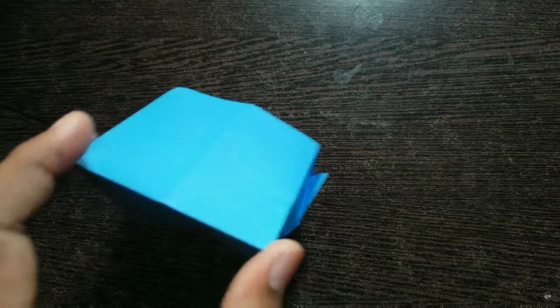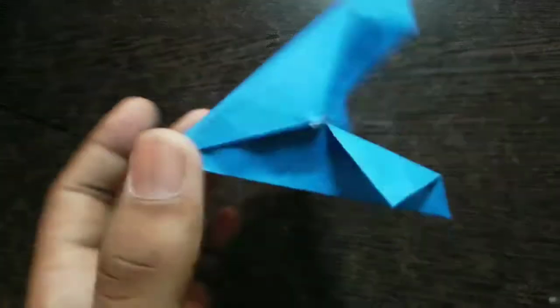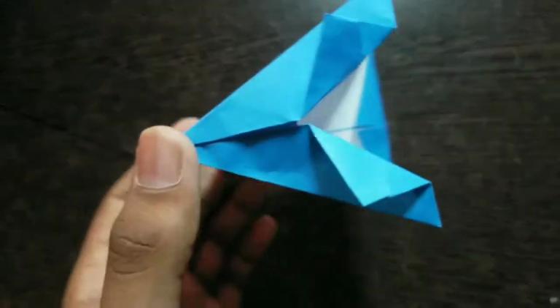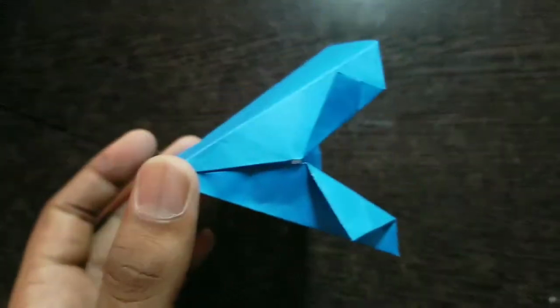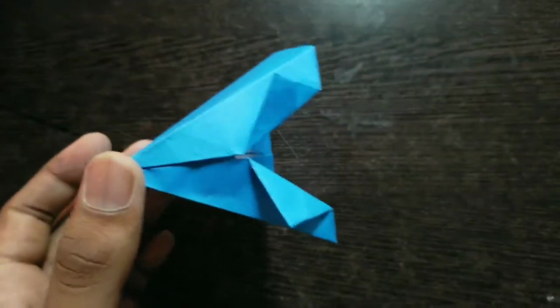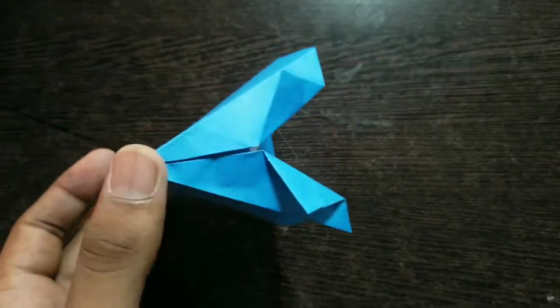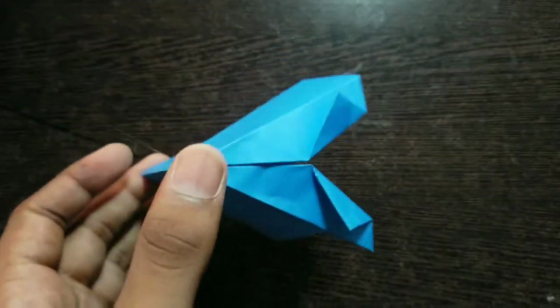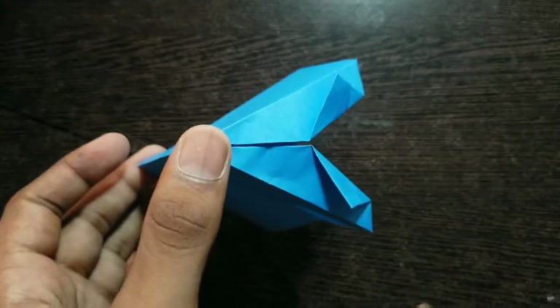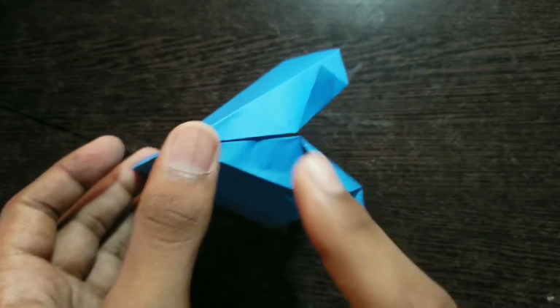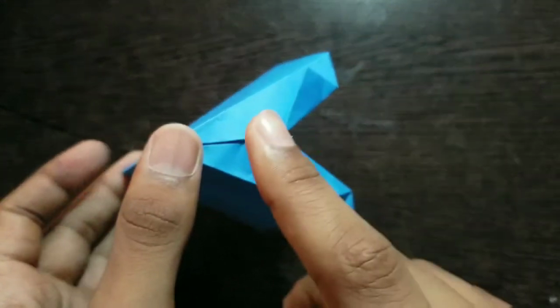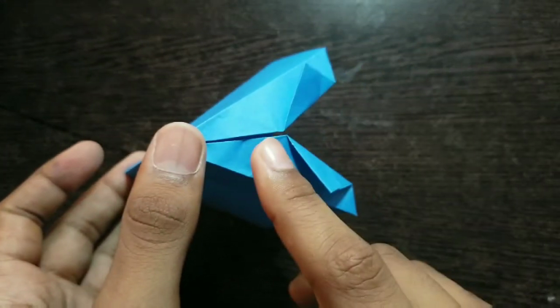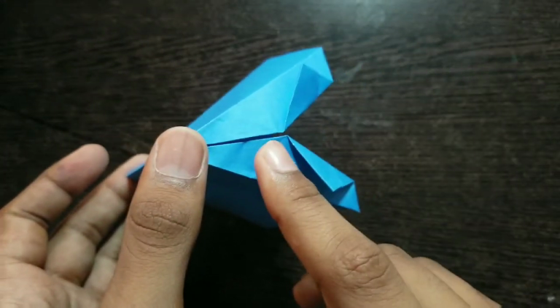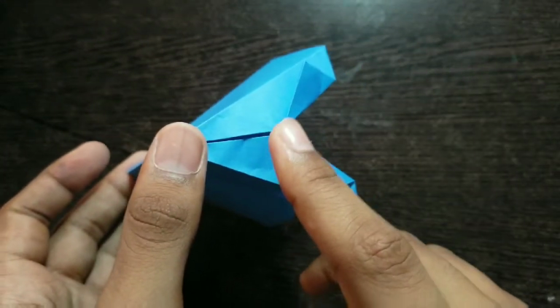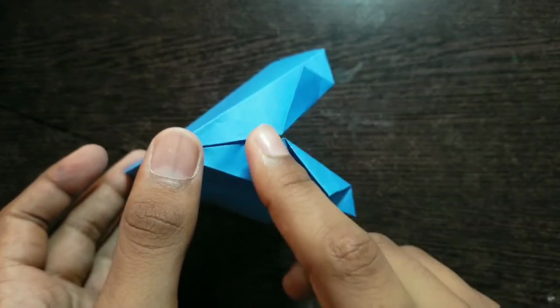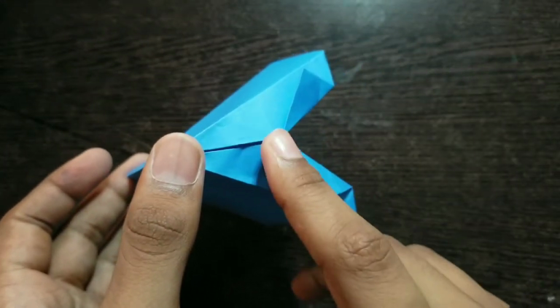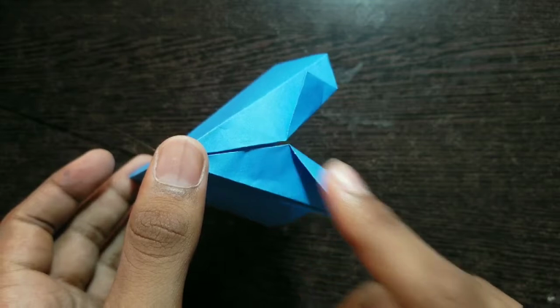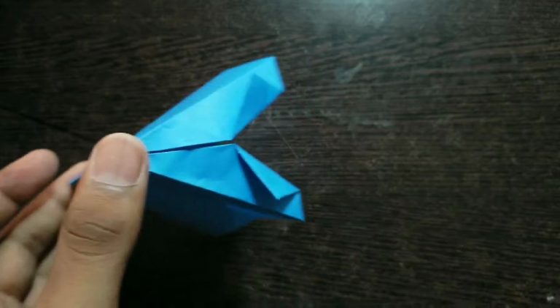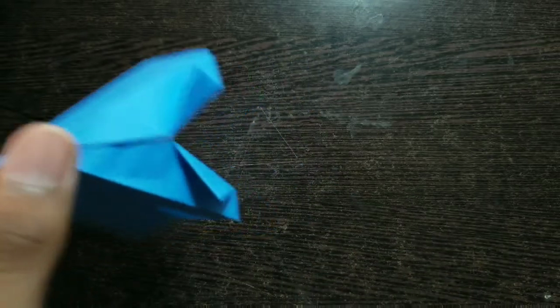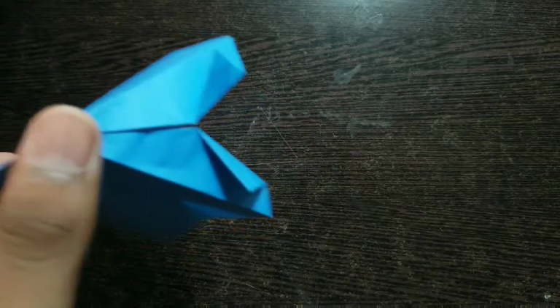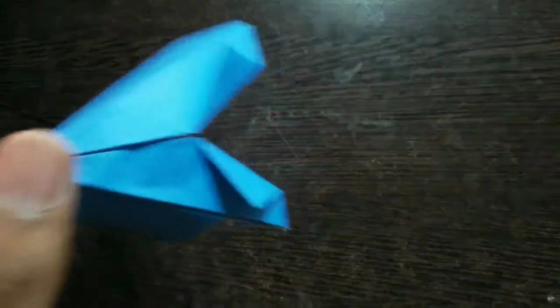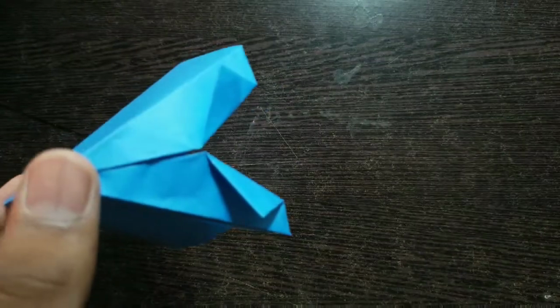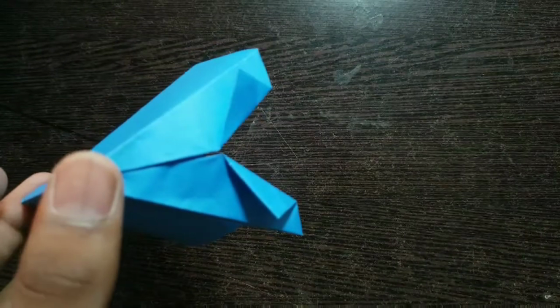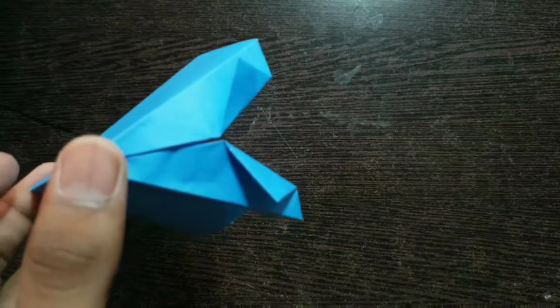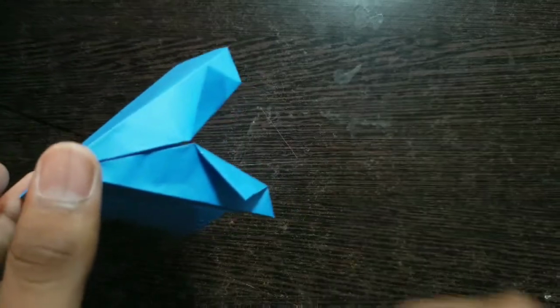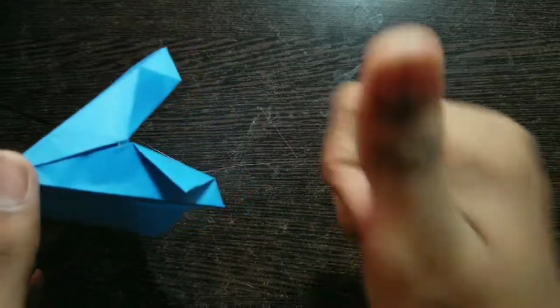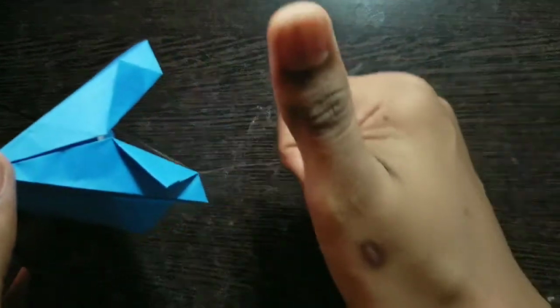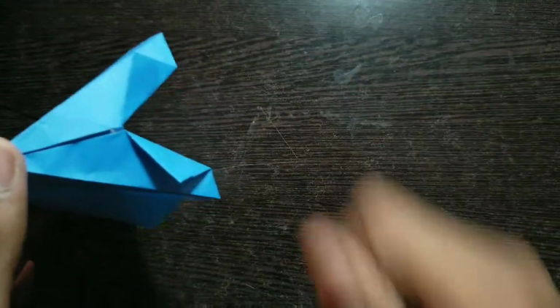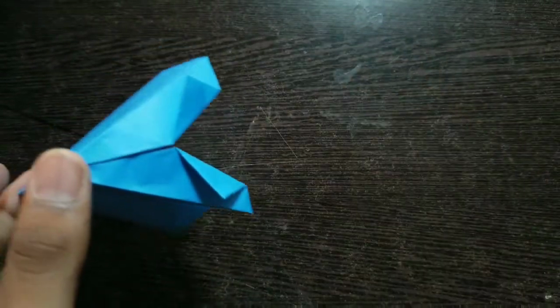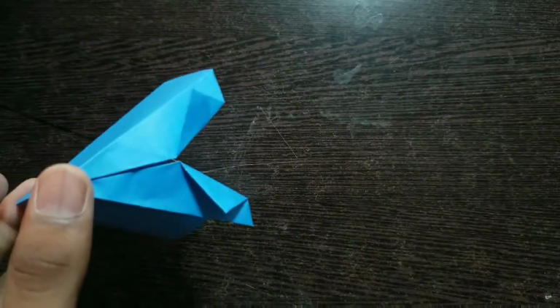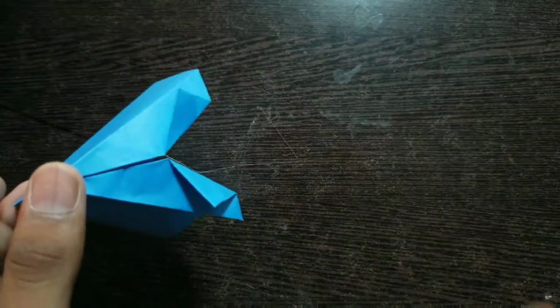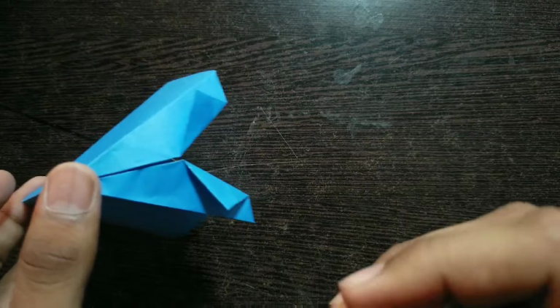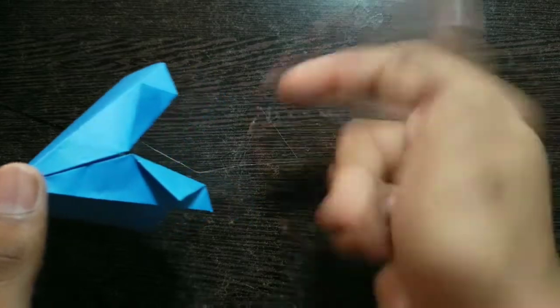Hello guys, this is Craft Dojo Origami and this is the Origami Tent we are going to make today. It's incredibly easy and superb. Let's start right now.